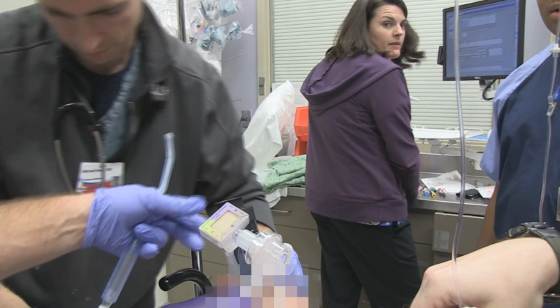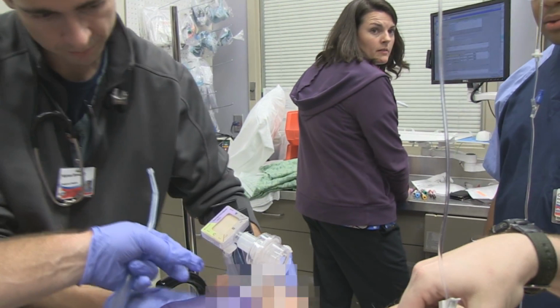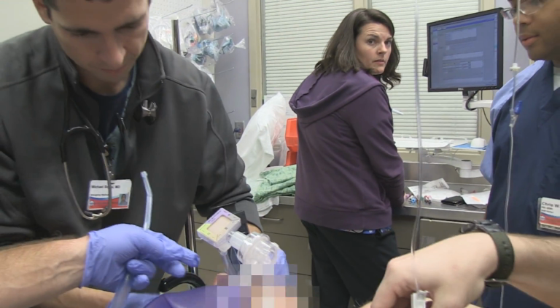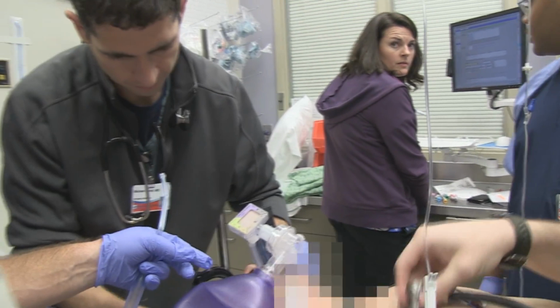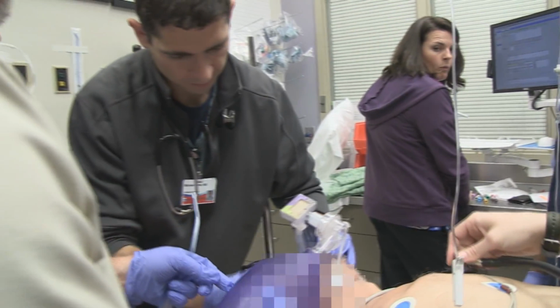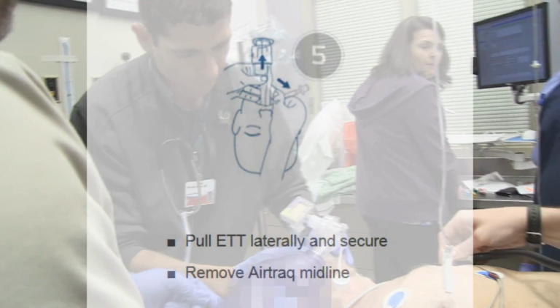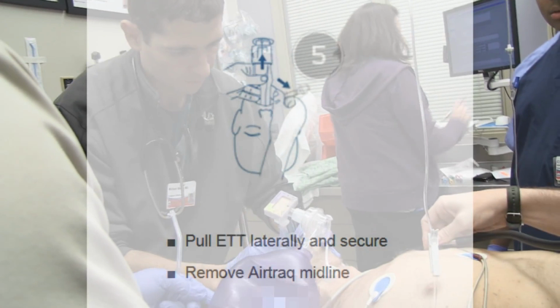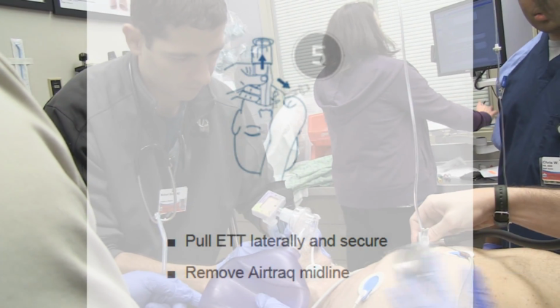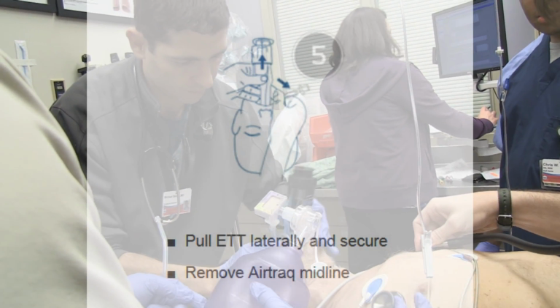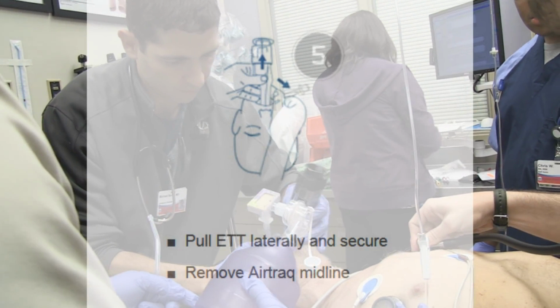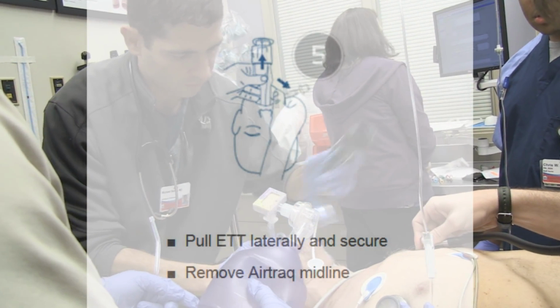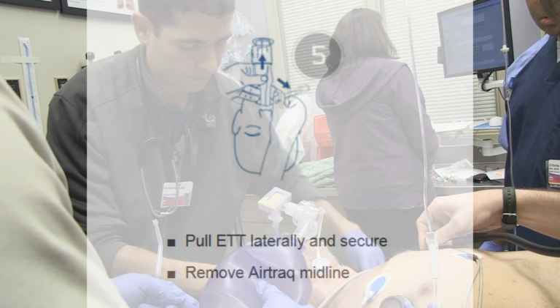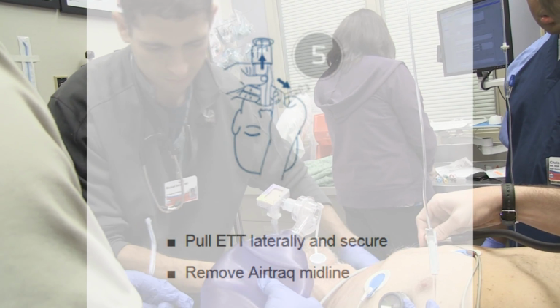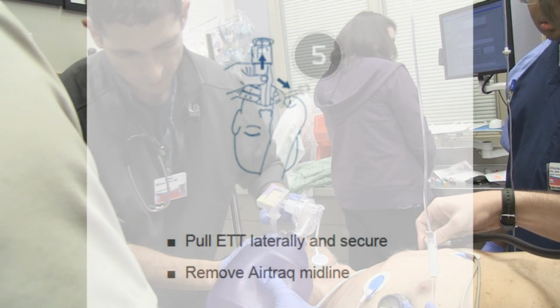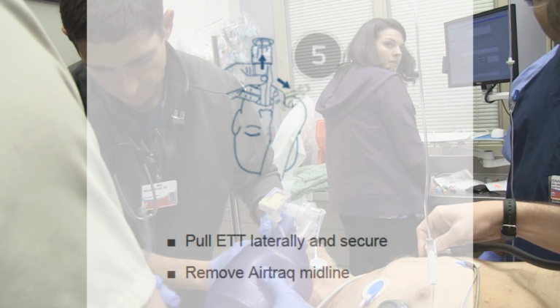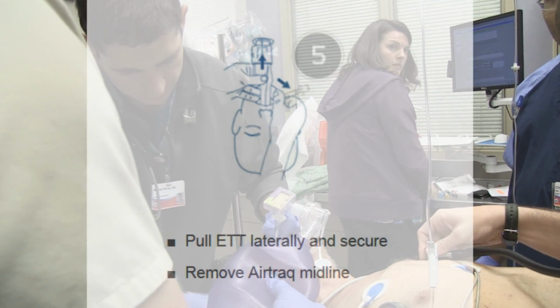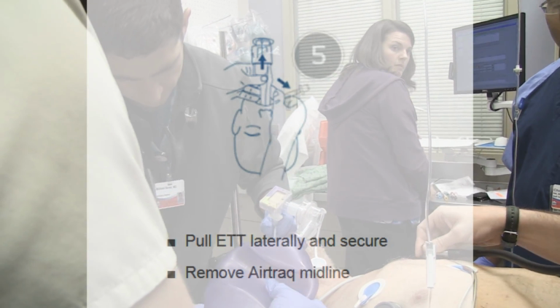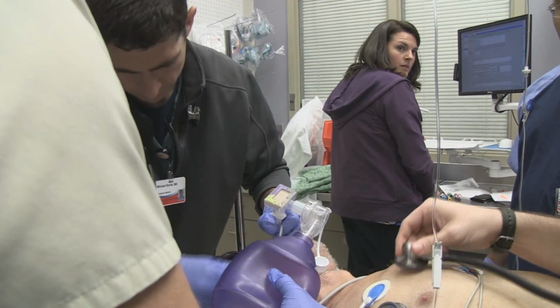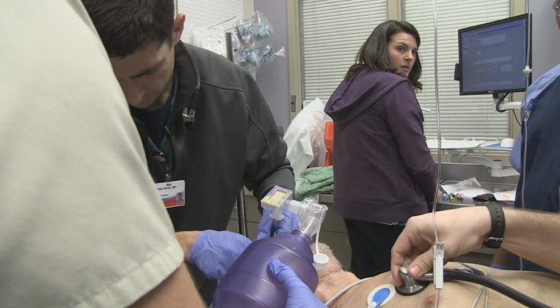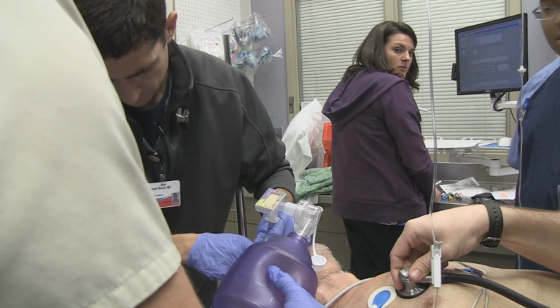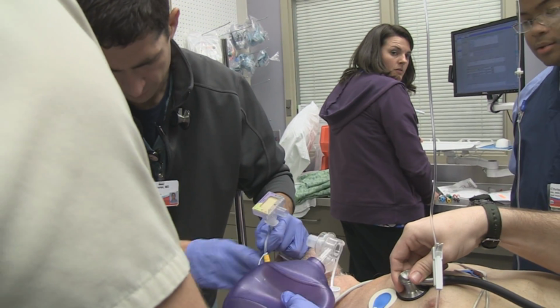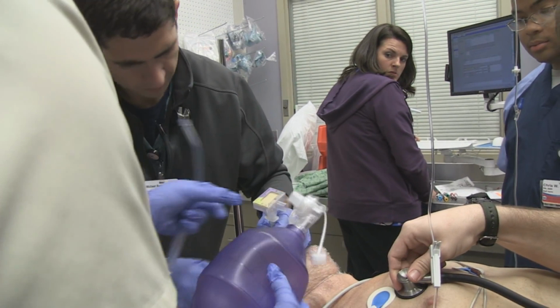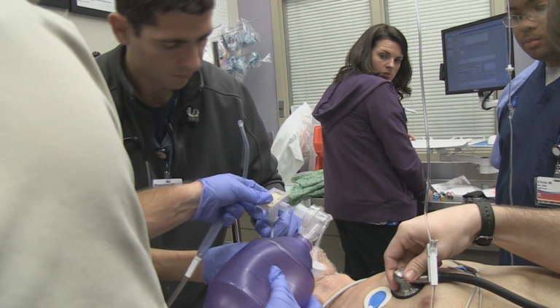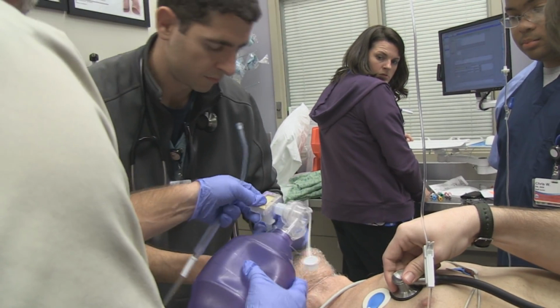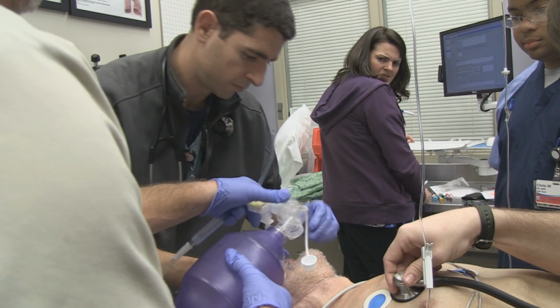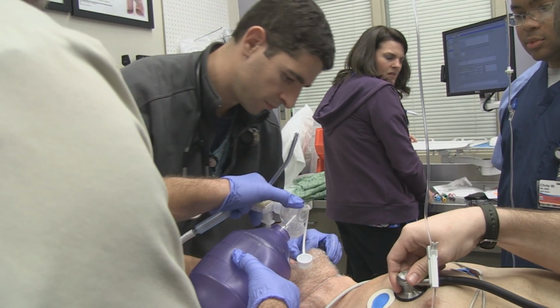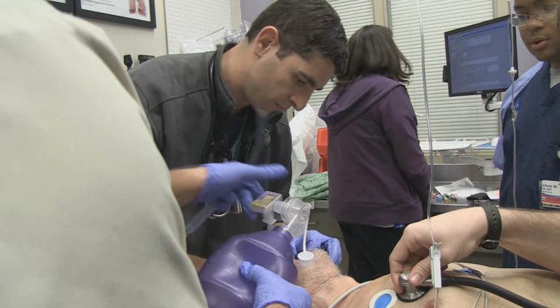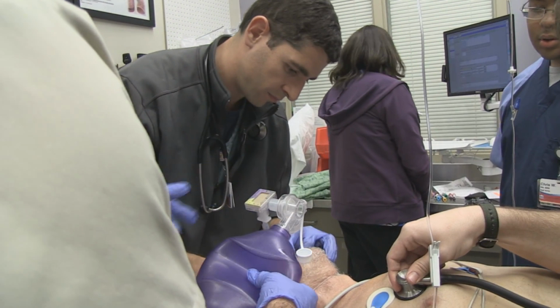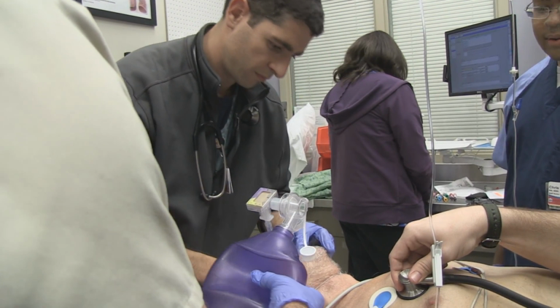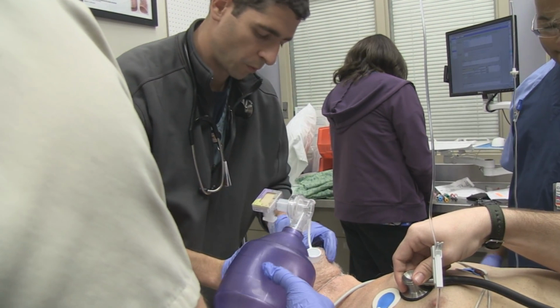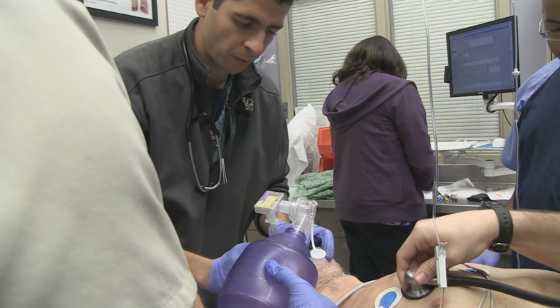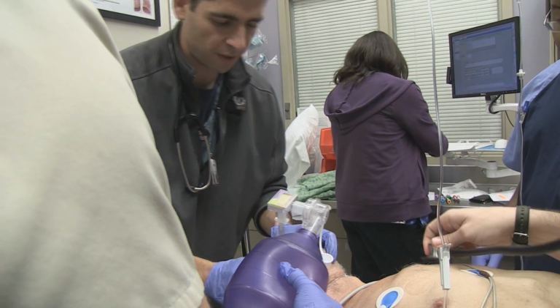All right, how did you get your scope out now? It hops off. So your first success with the air track. That was good. We're 21 at the T.